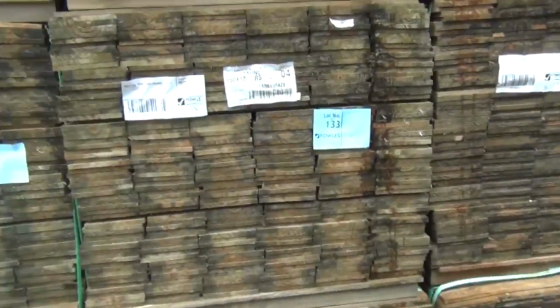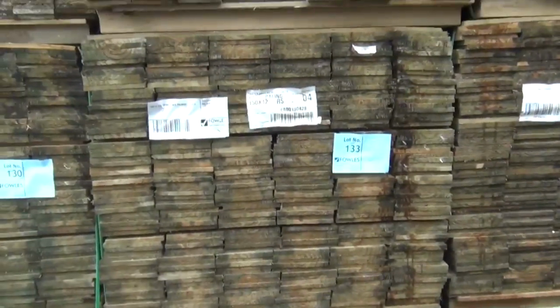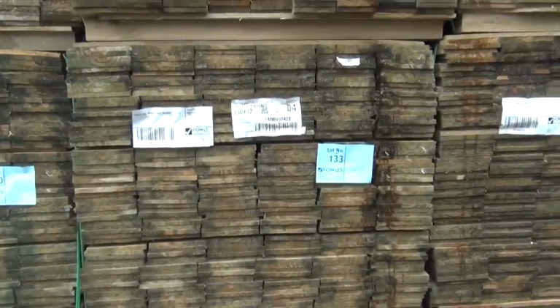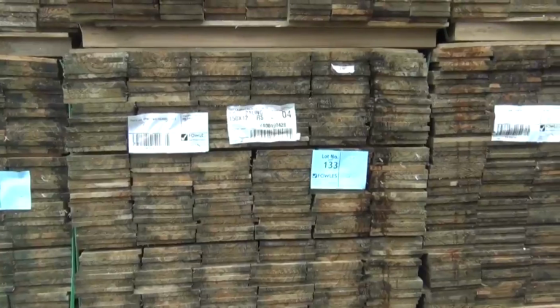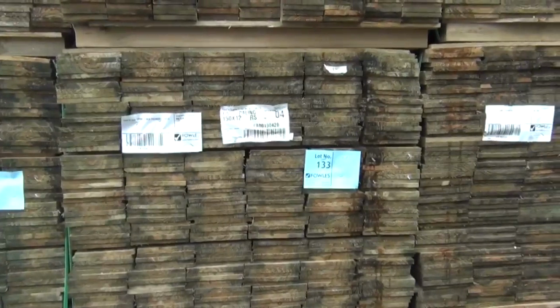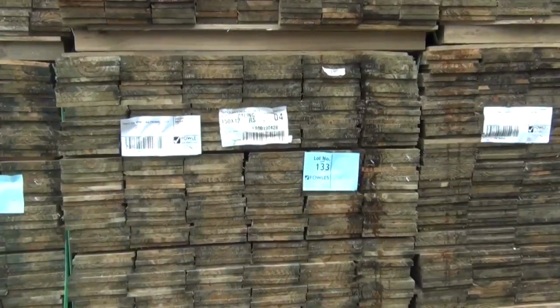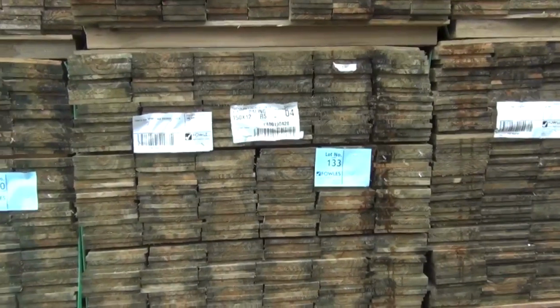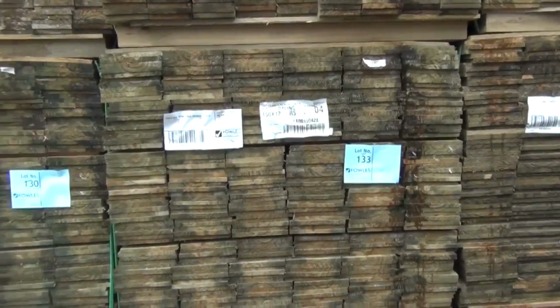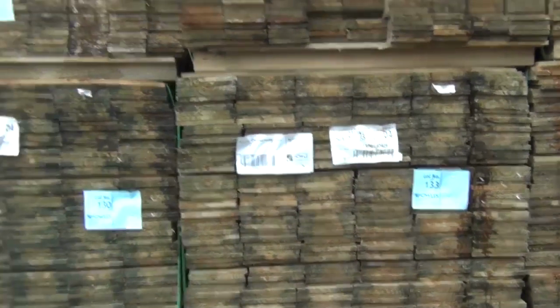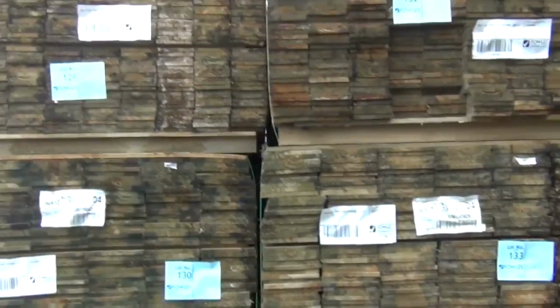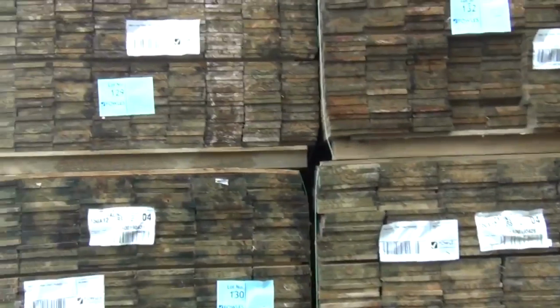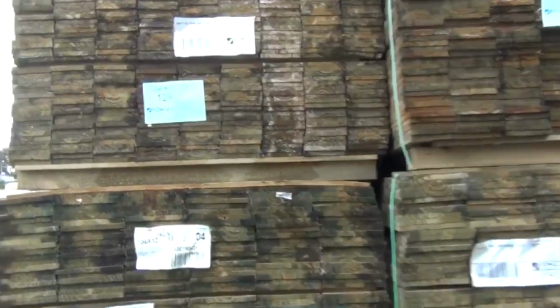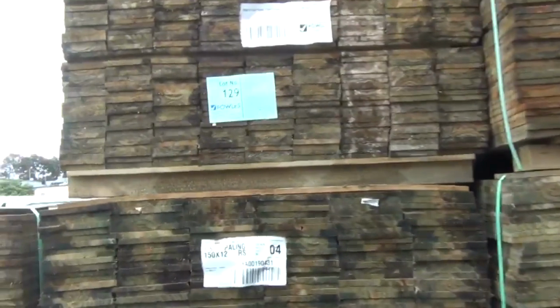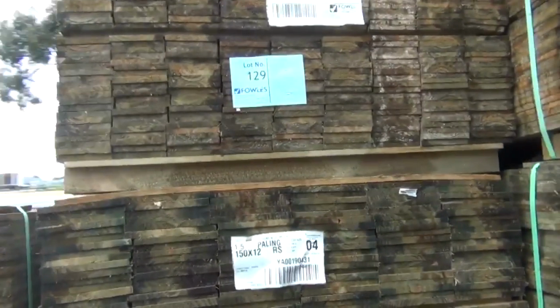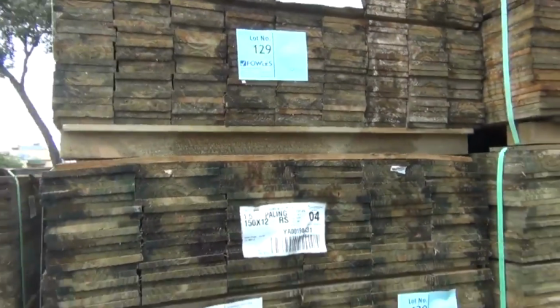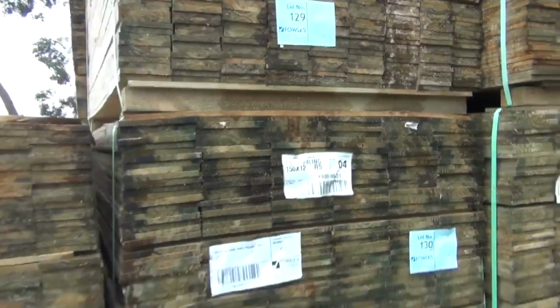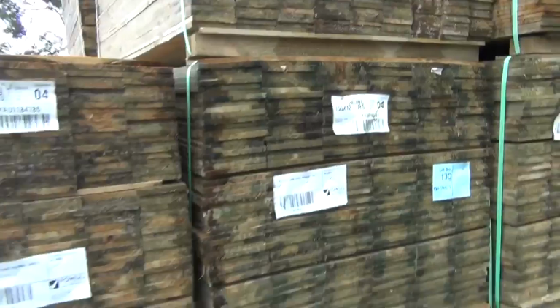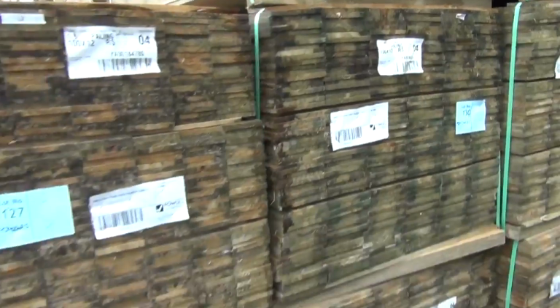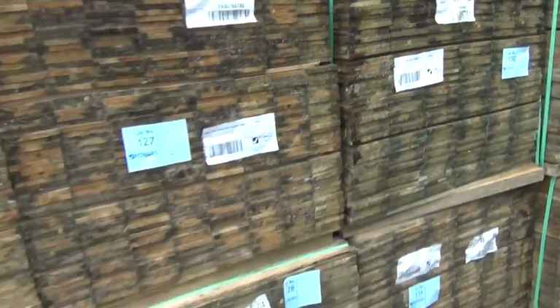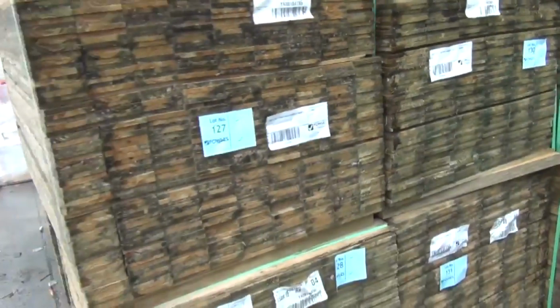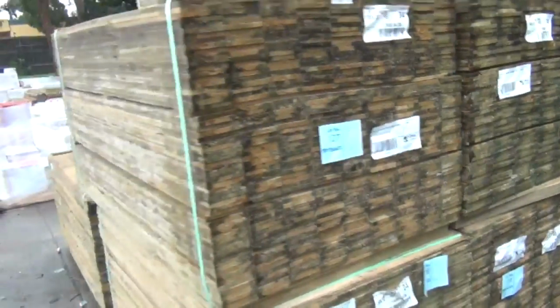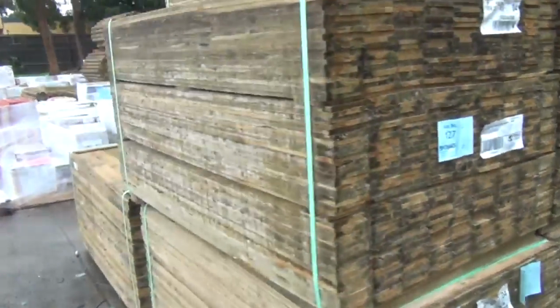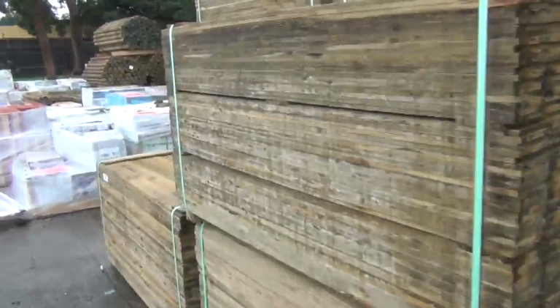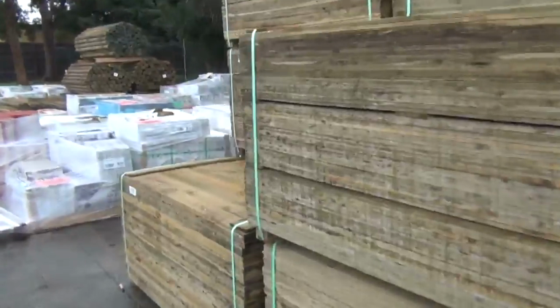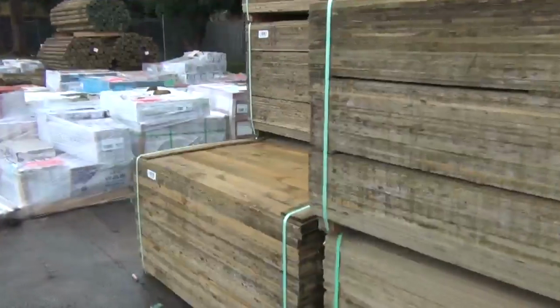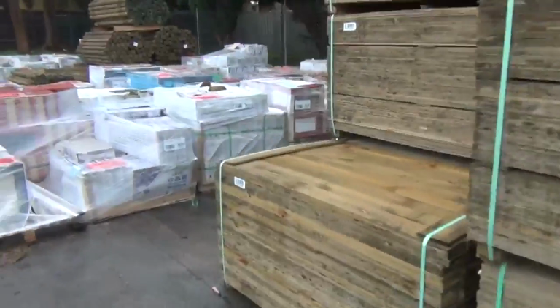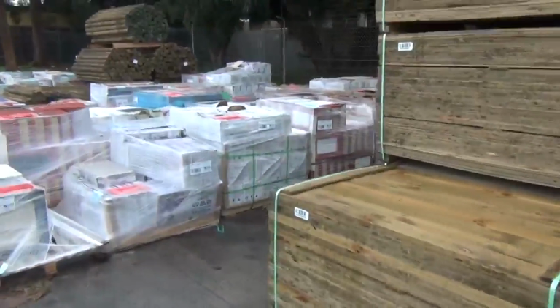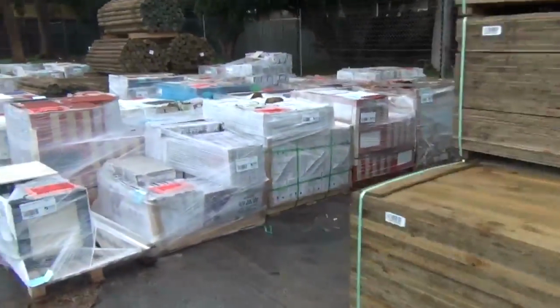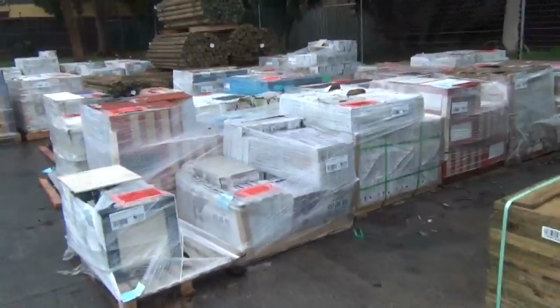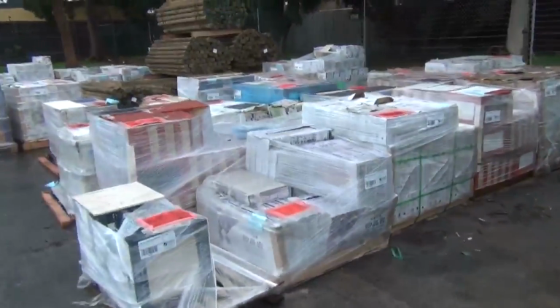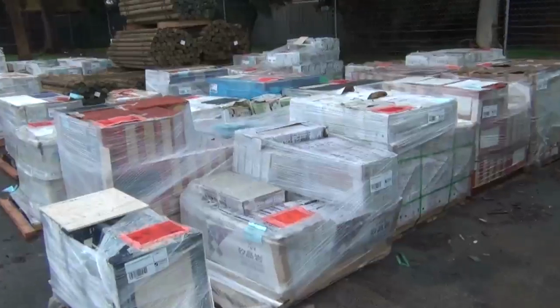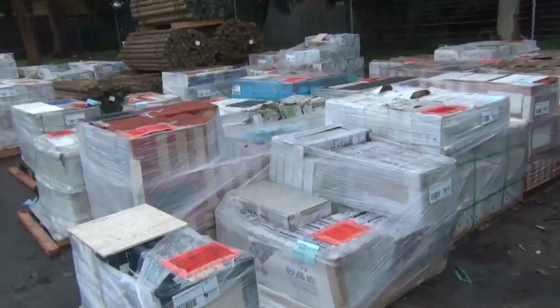We're going over this way — heap of palings in both the 150mm and 100mm size, all in the 1.5 metre length, for tomorrow. Plenty of timber, heaps of great stuff, and a lot of clearing stock tomorrow.